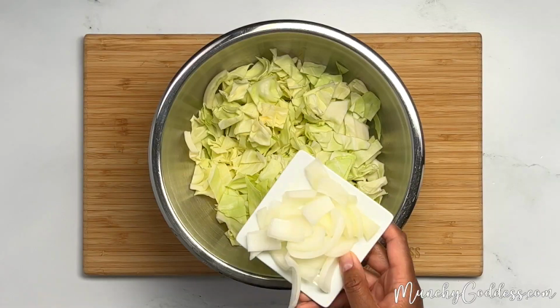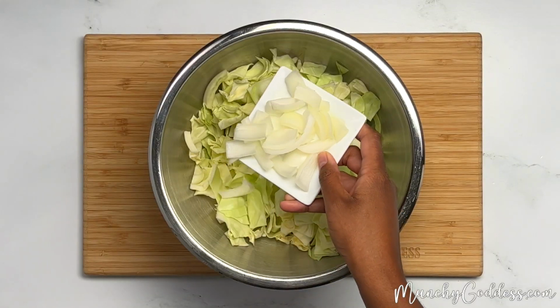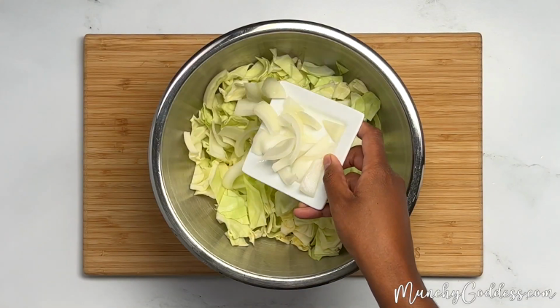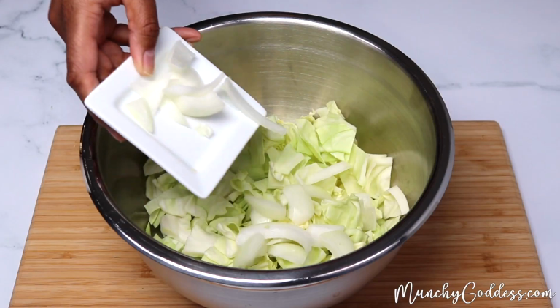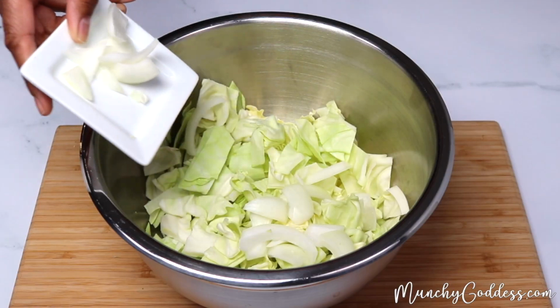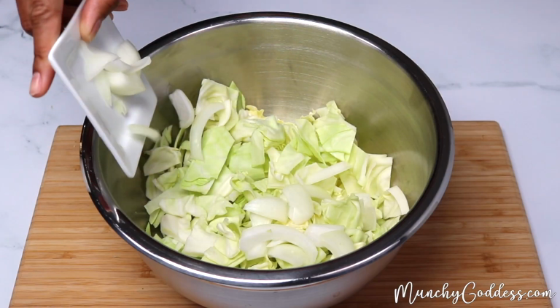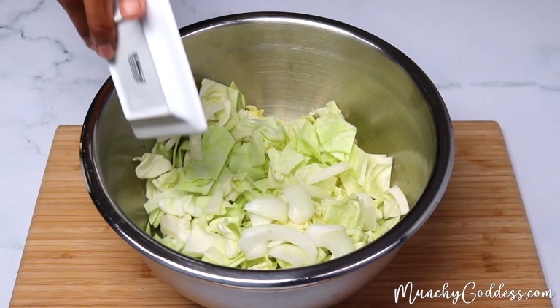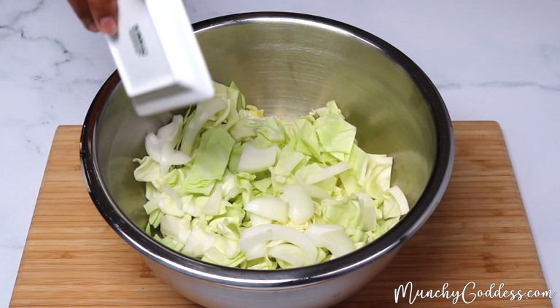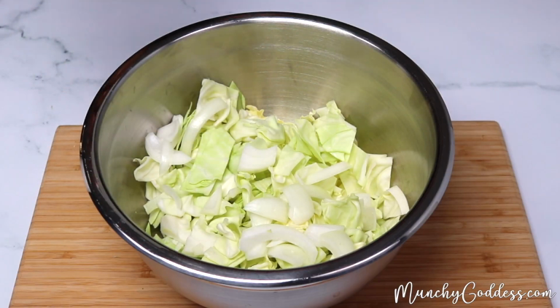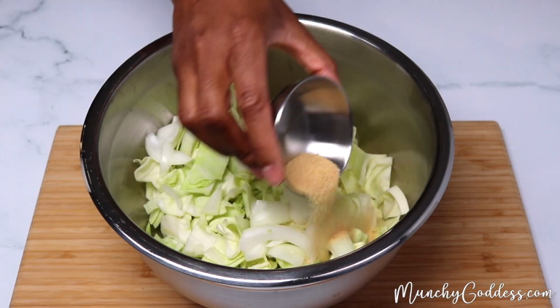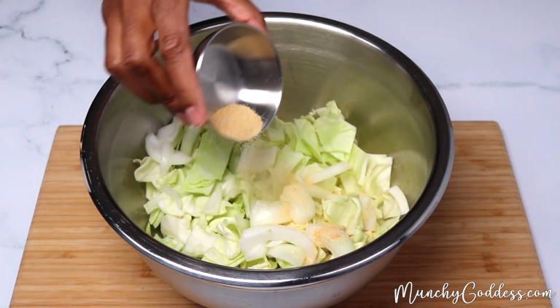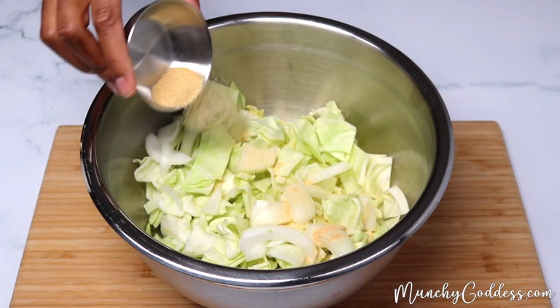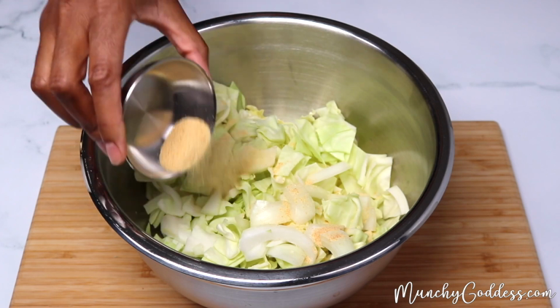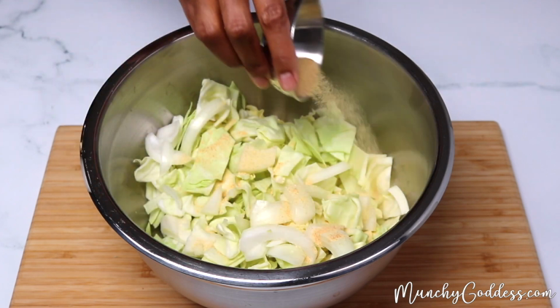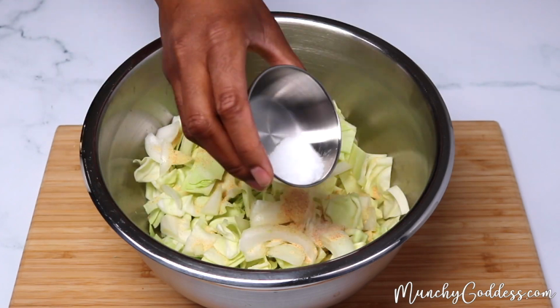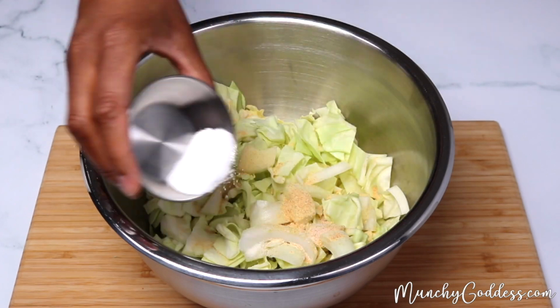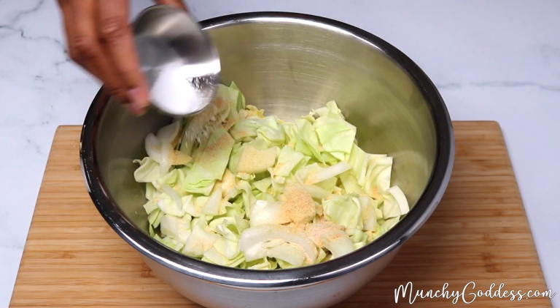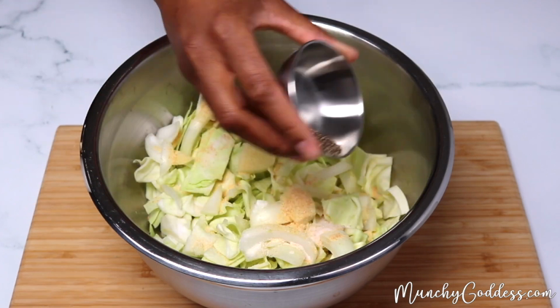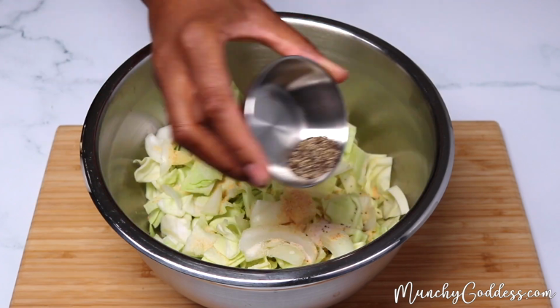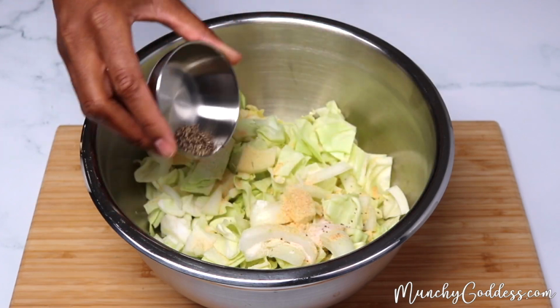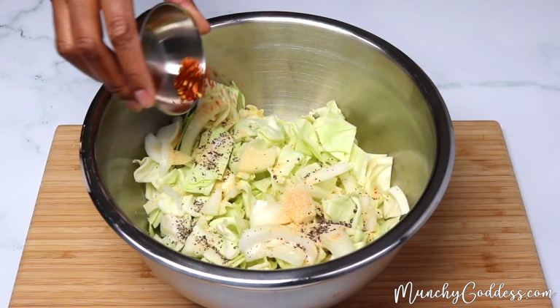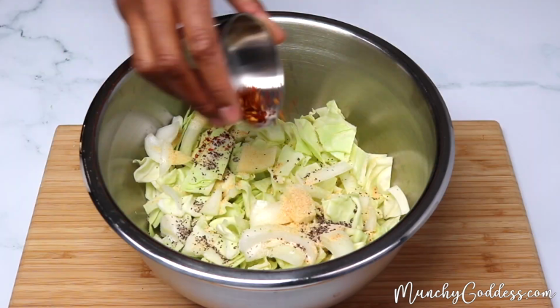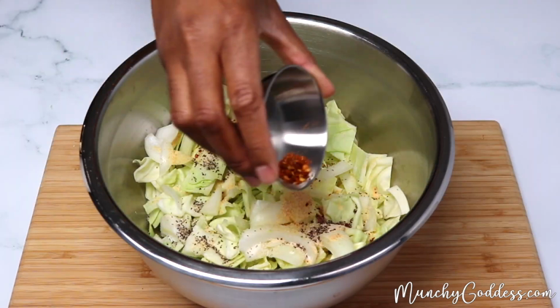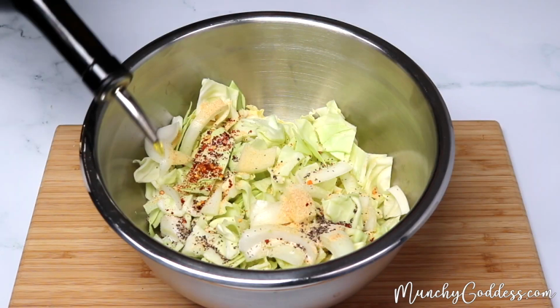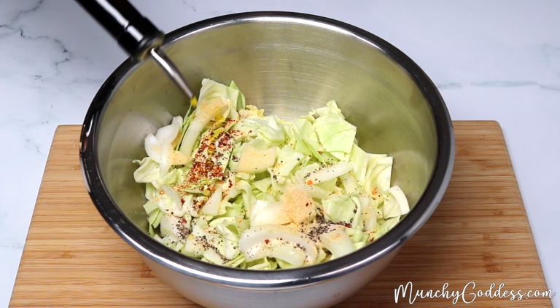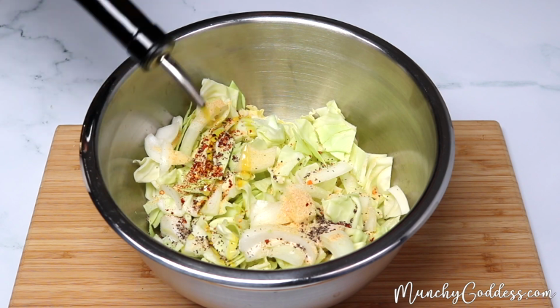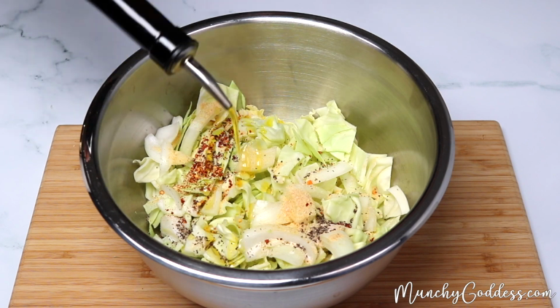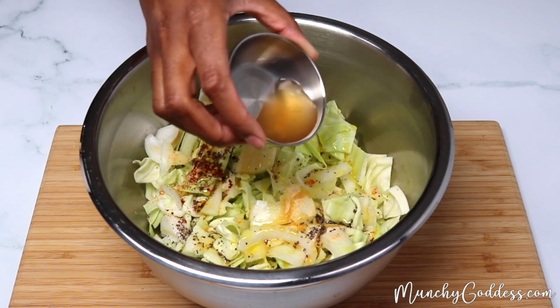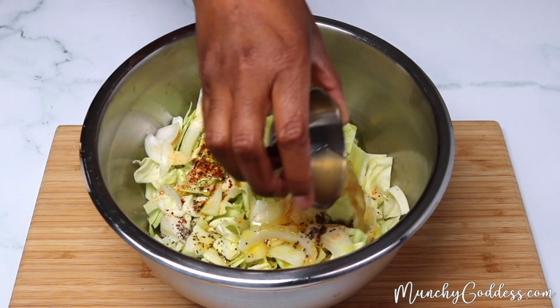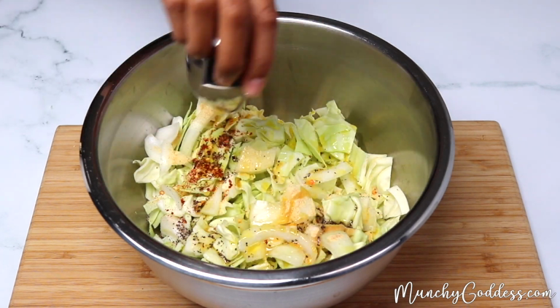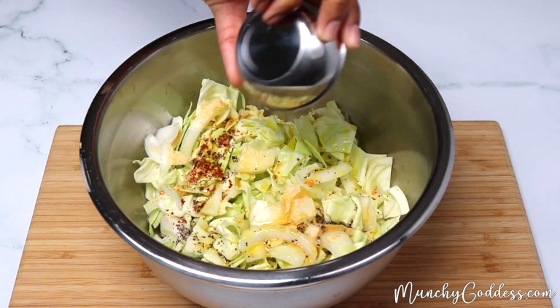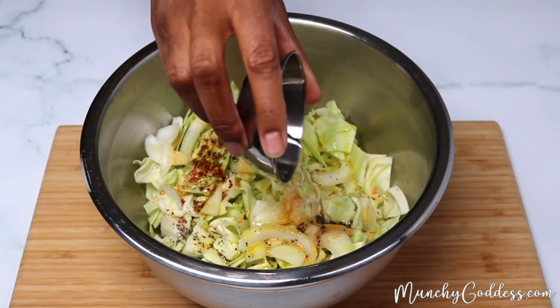To a large bowl, add the cabbage and onion, and then toss with garlic powder, salt, pepper, red pepper flakes, olive oil, apple cider vinegar, and water.